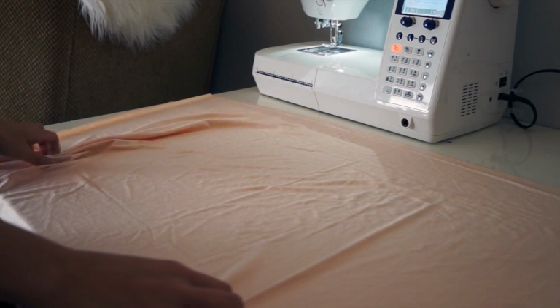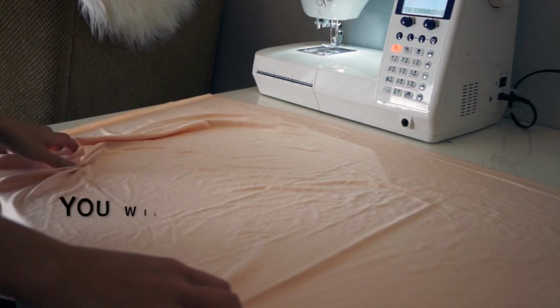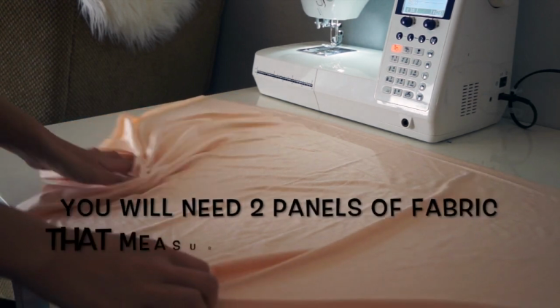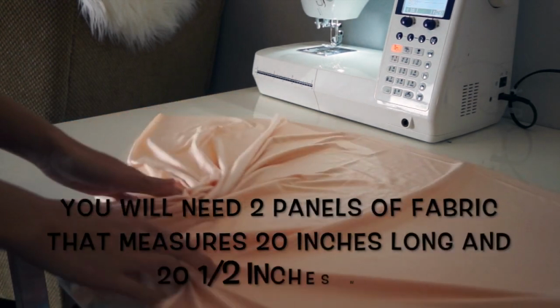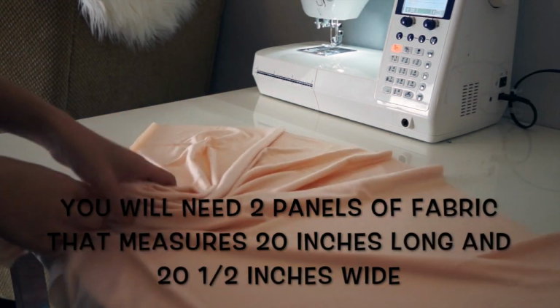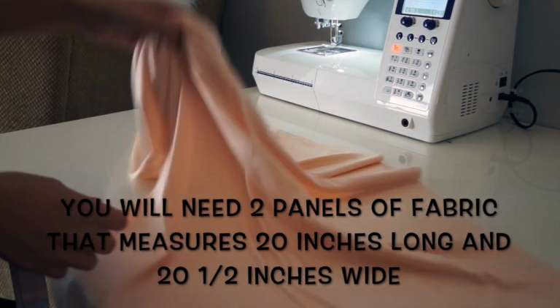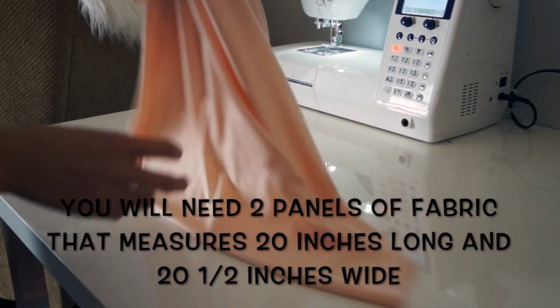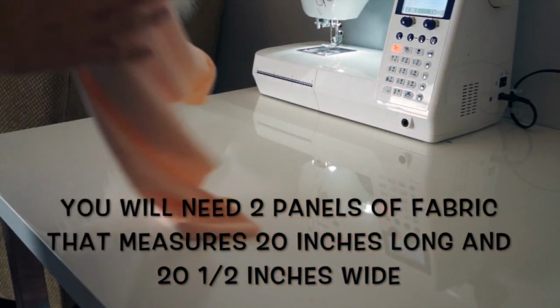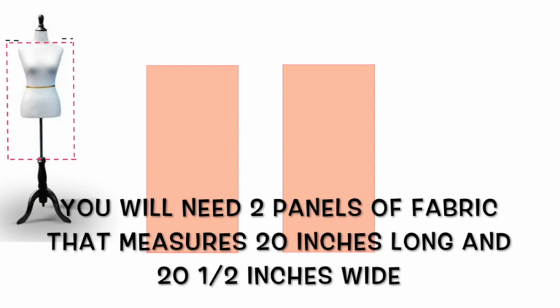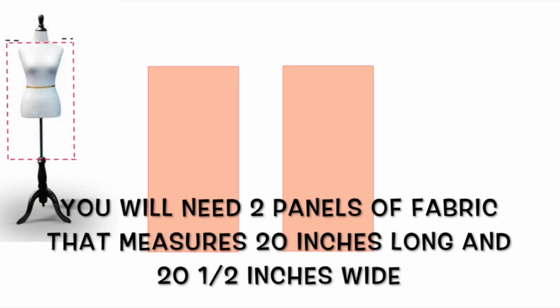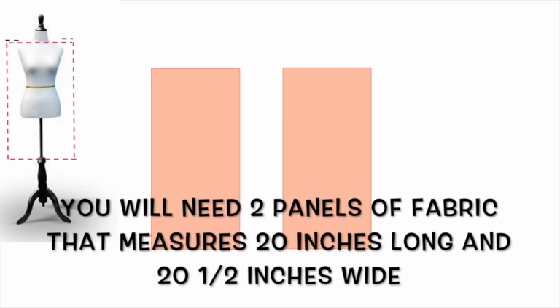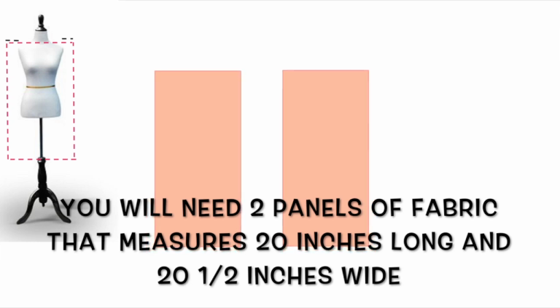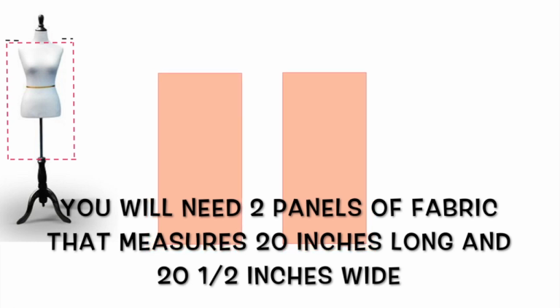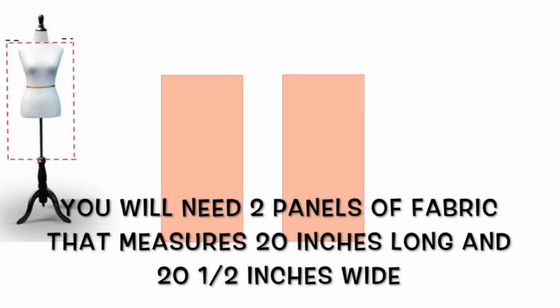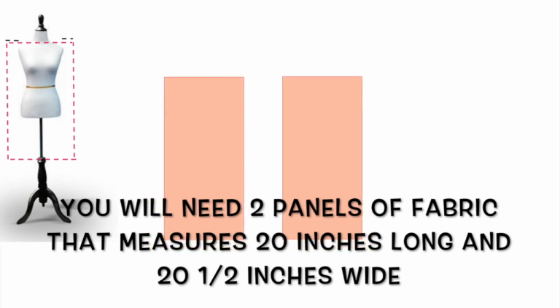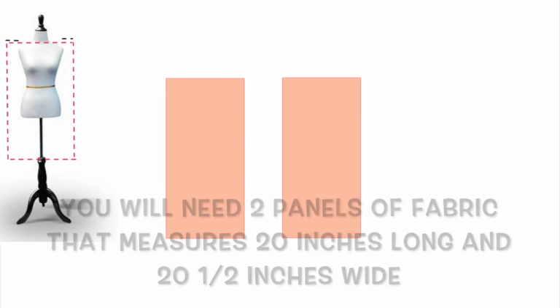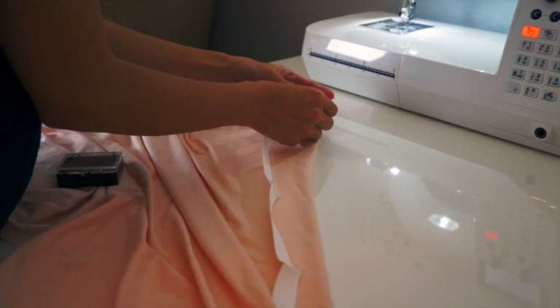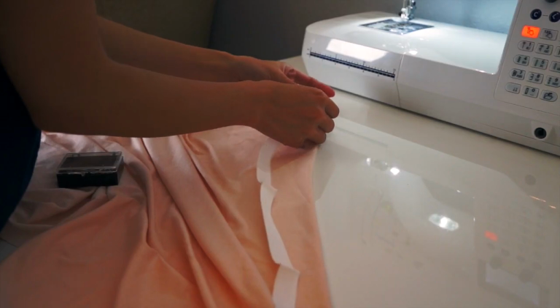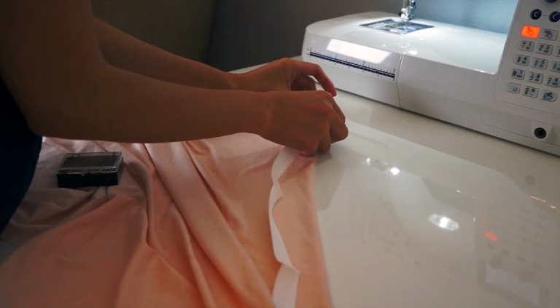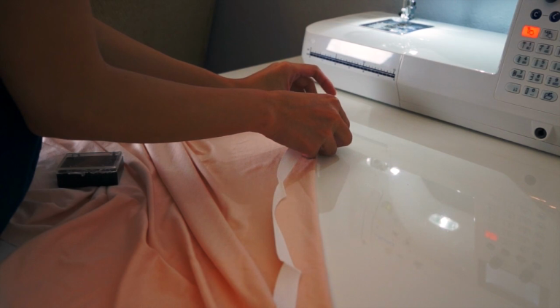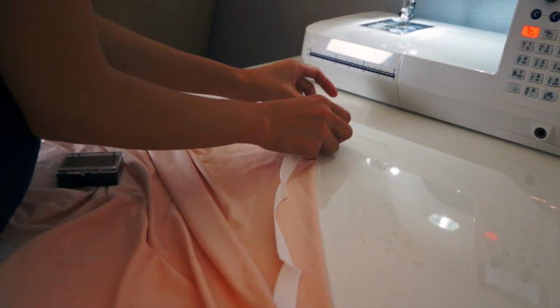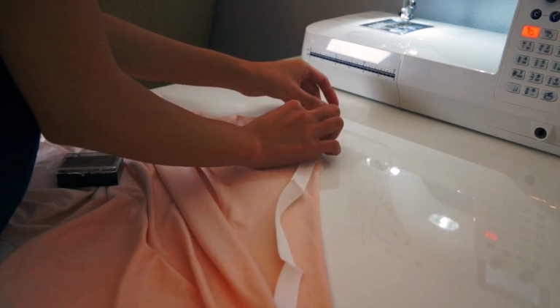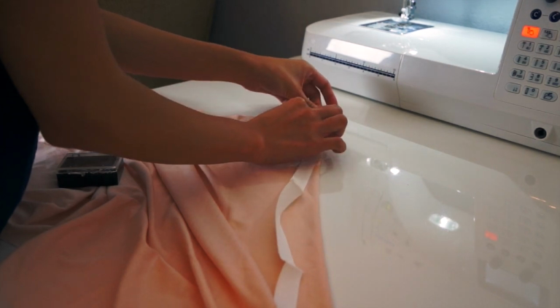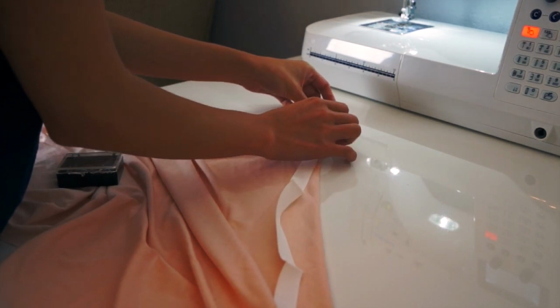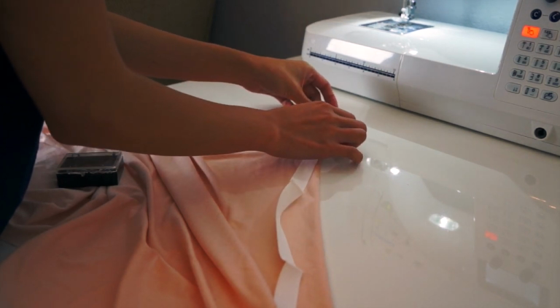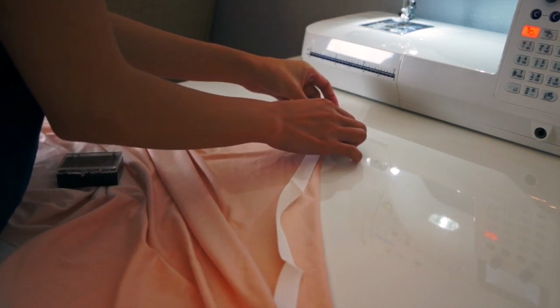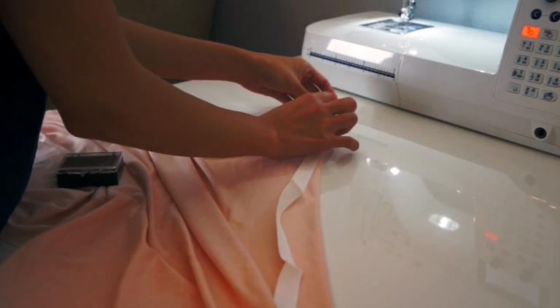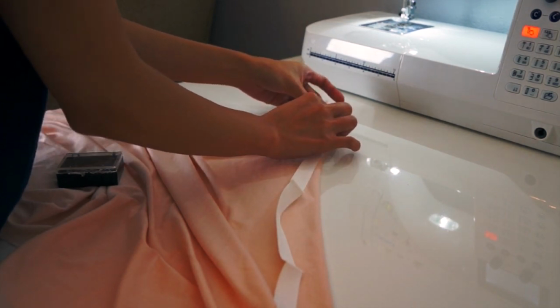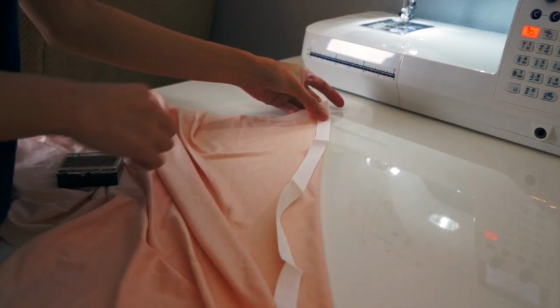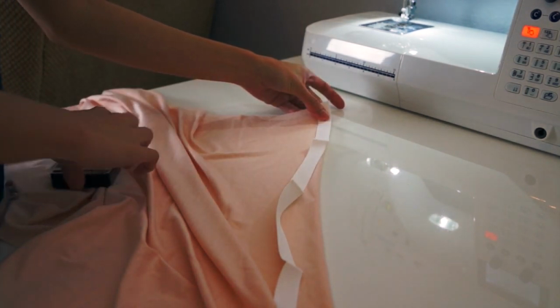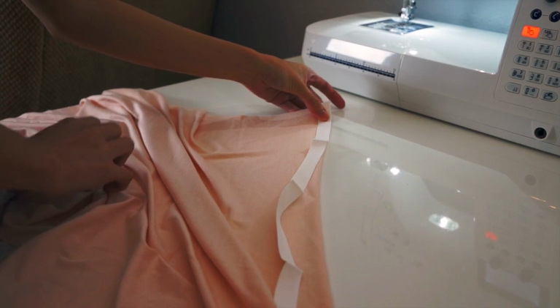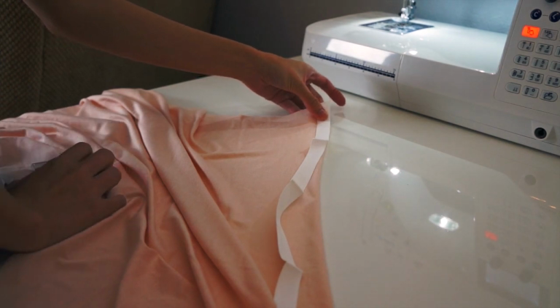As you can see, I already pre-cut my fabric. The first thing I will do is add this twill tape to stabilize the back neckline of the dress.